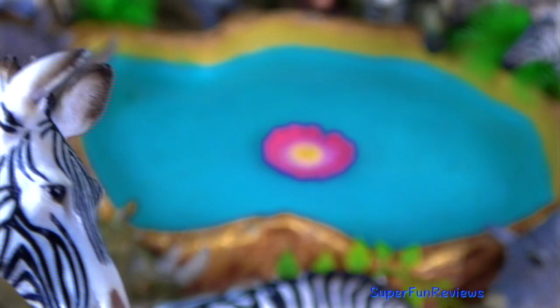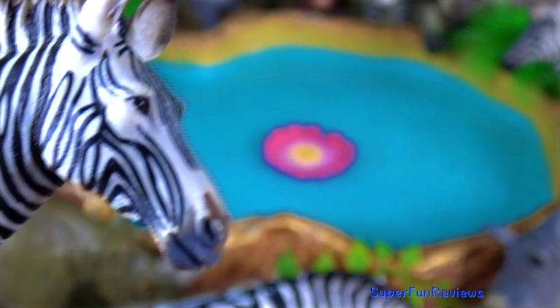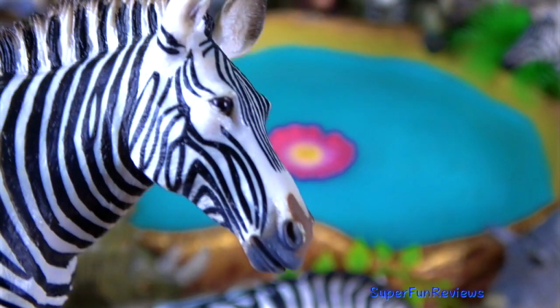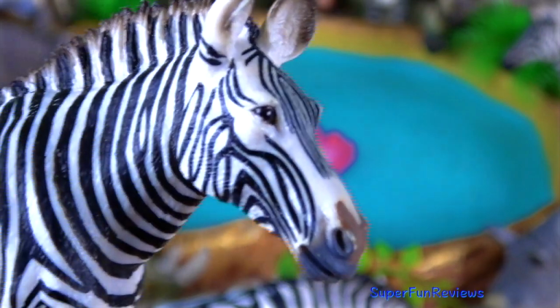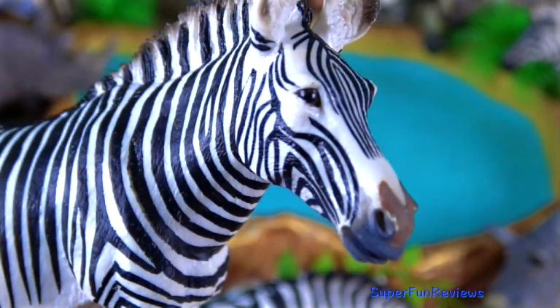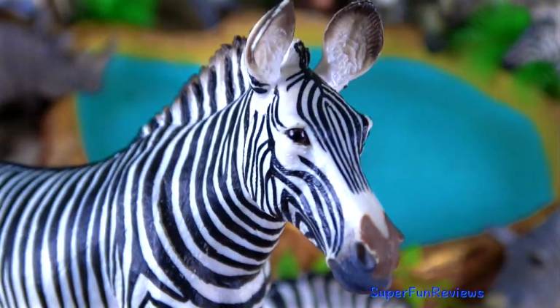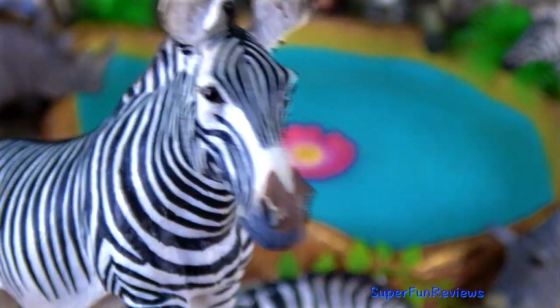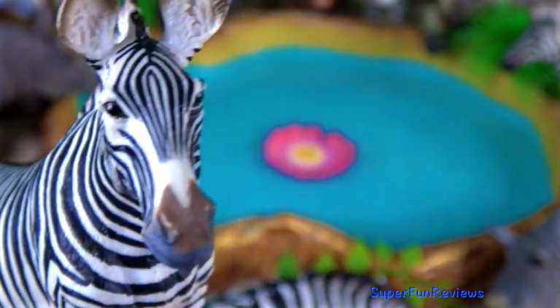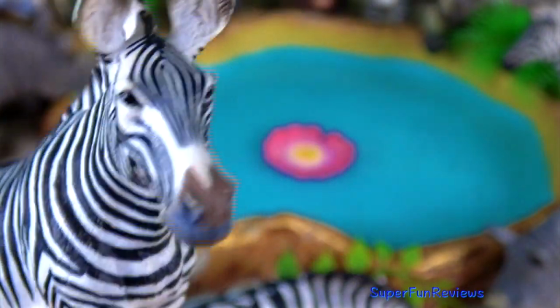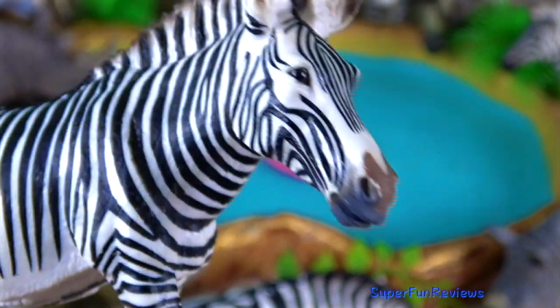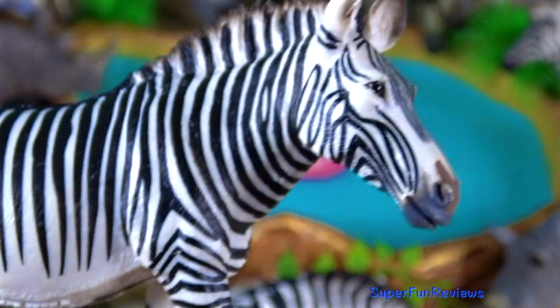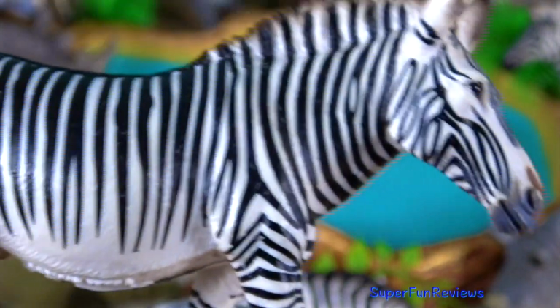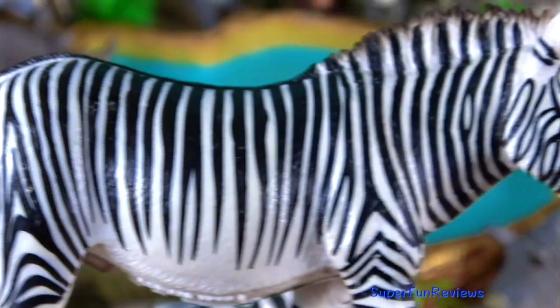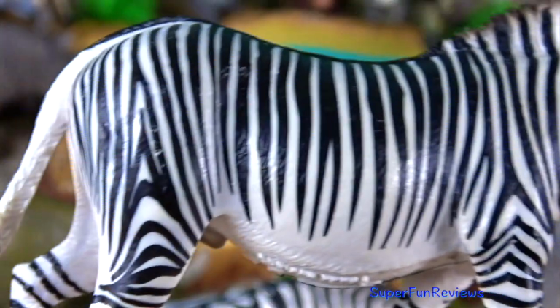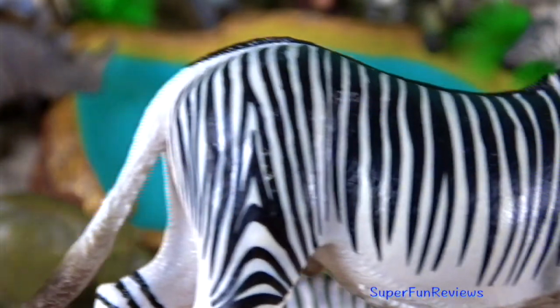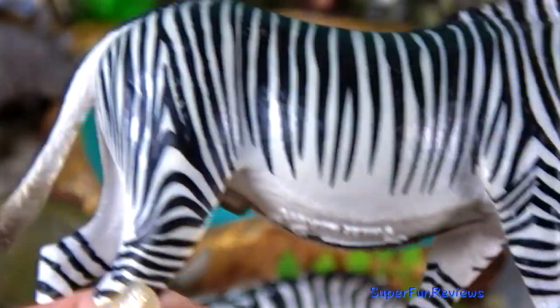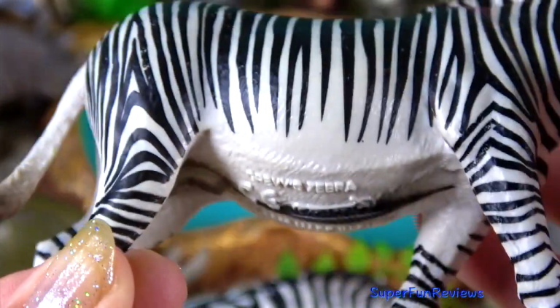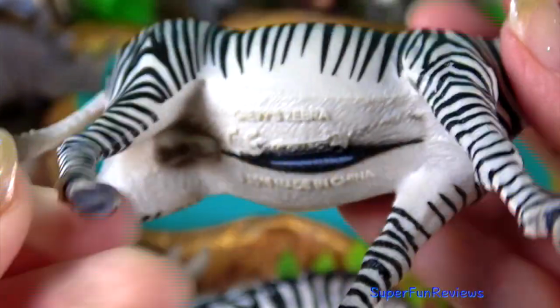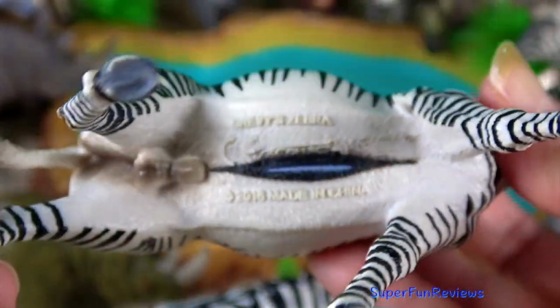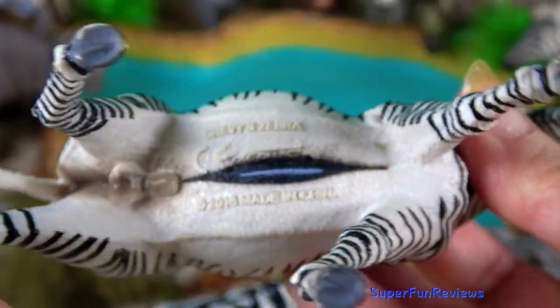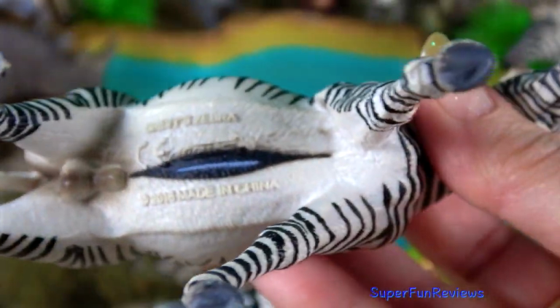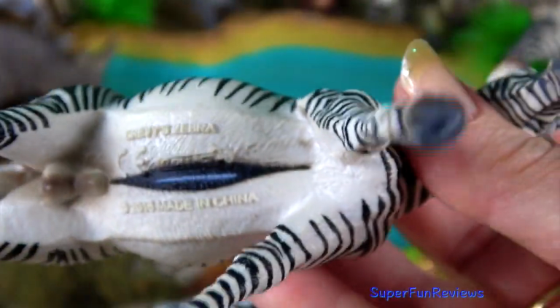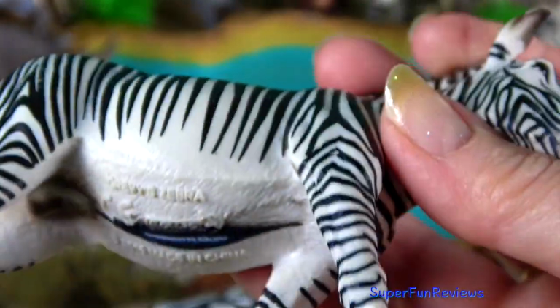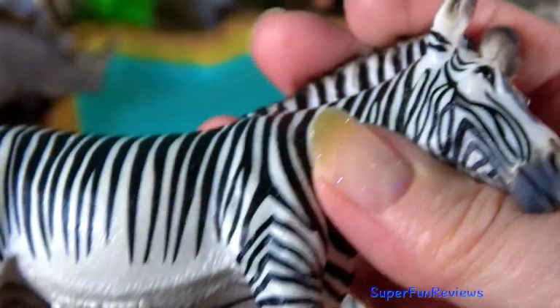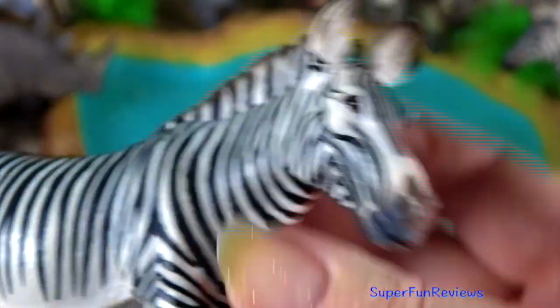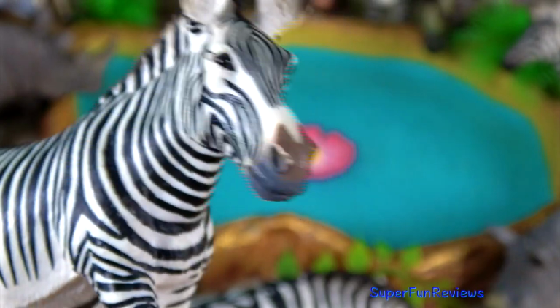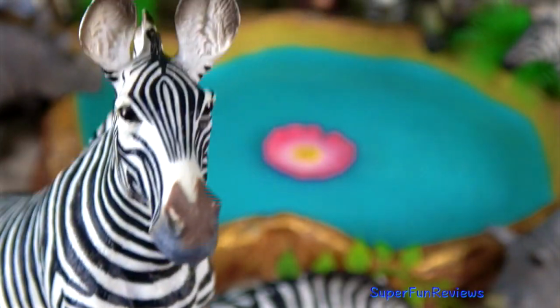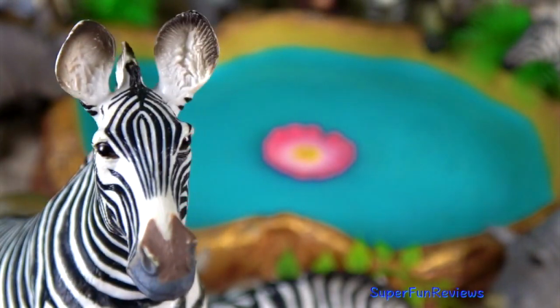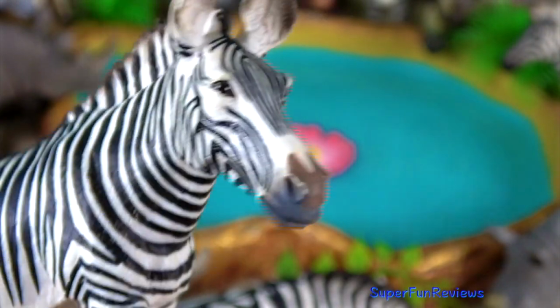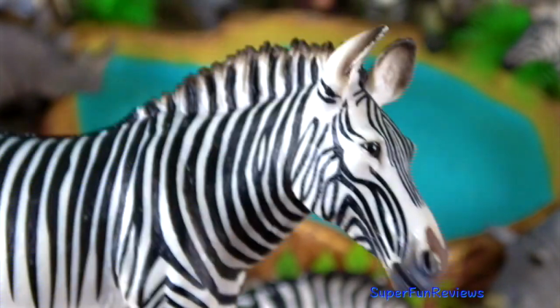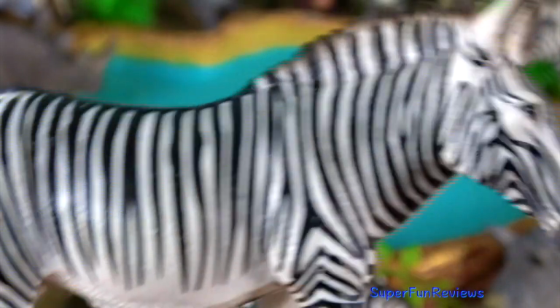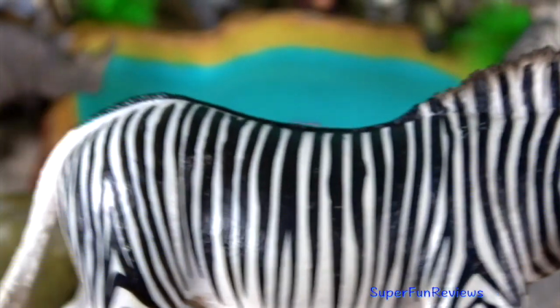All zebras belong to the odd-toed ungulate family. This is the Grevy's zebra, which is the largest living wild equid and the largest and most threatened of the three species of zebra.